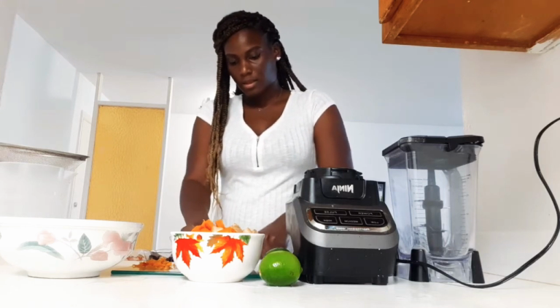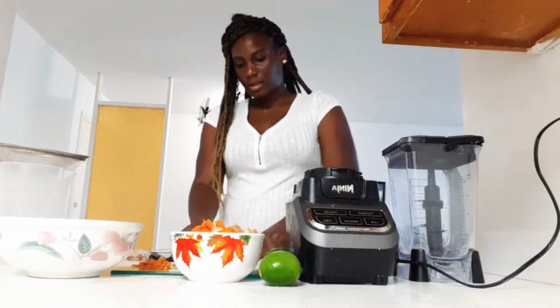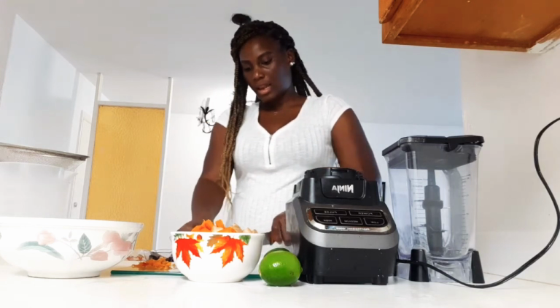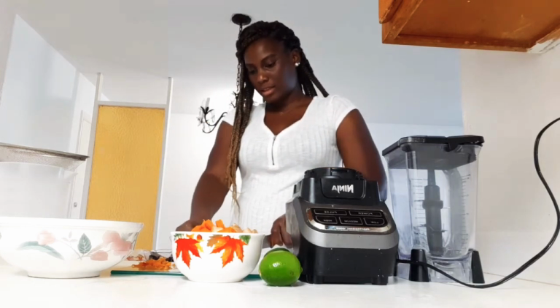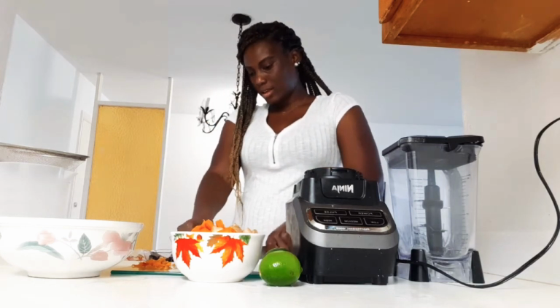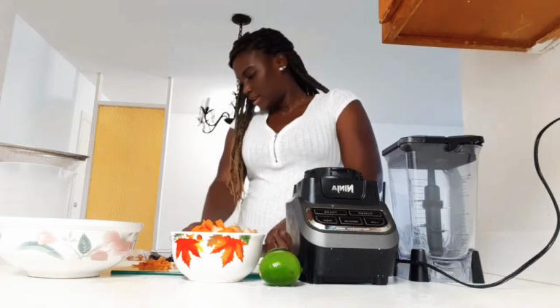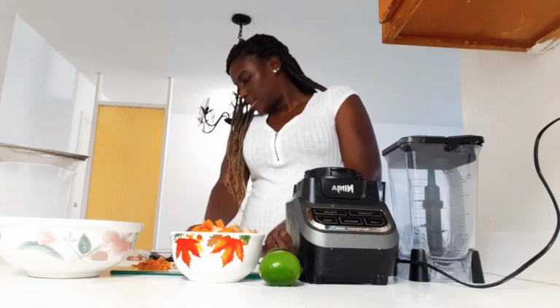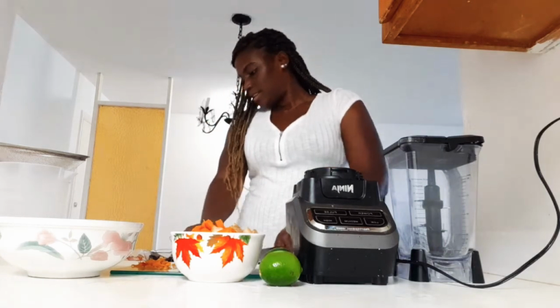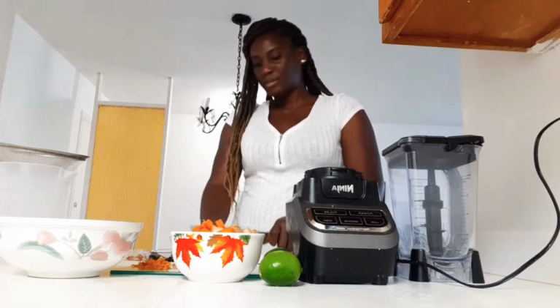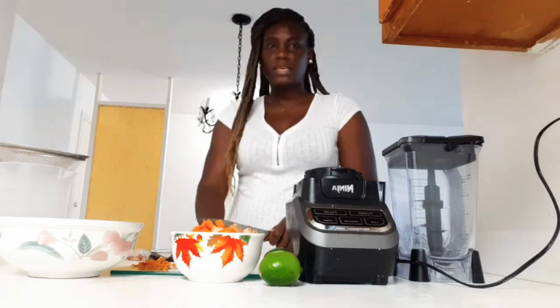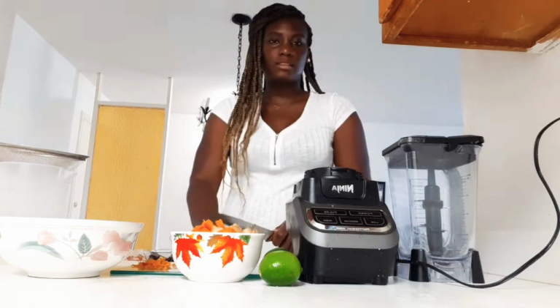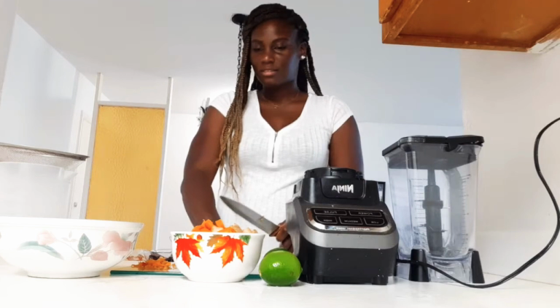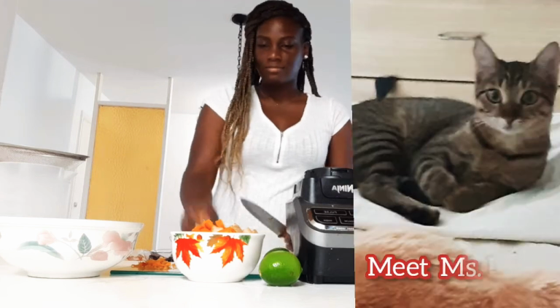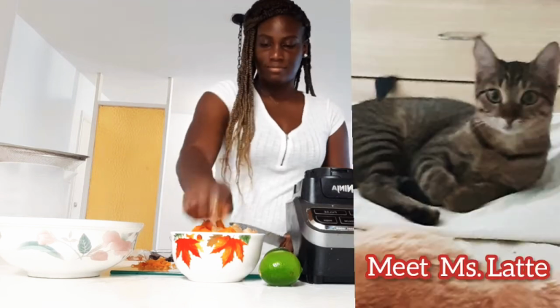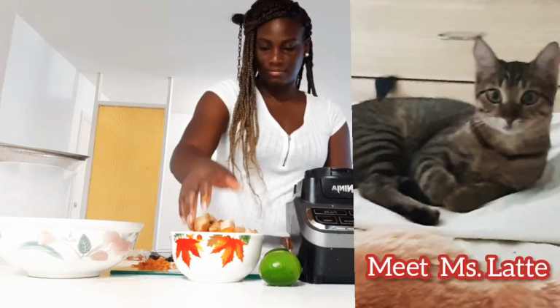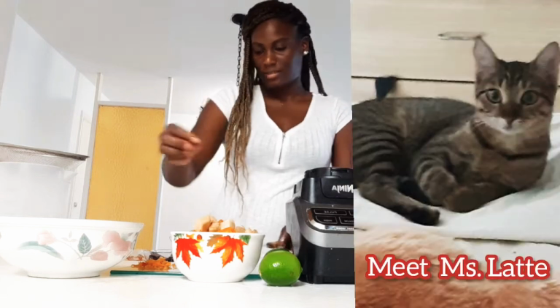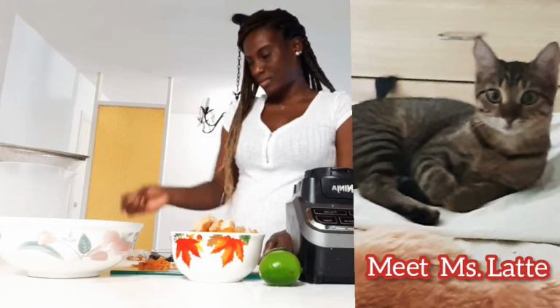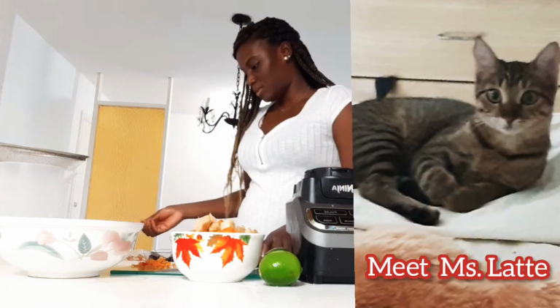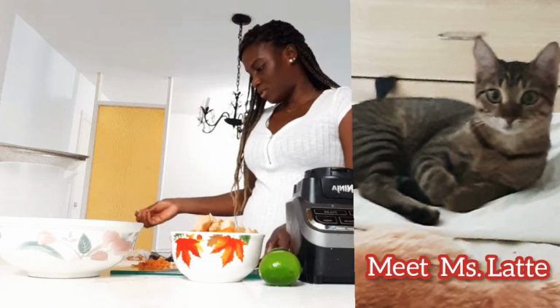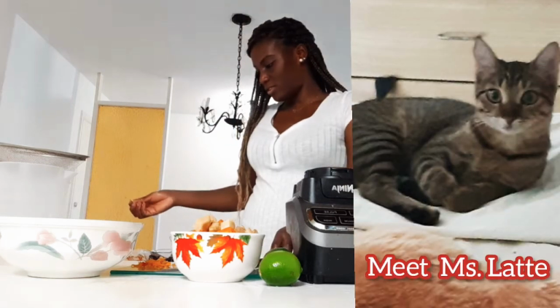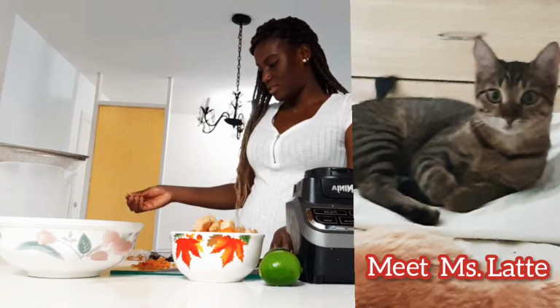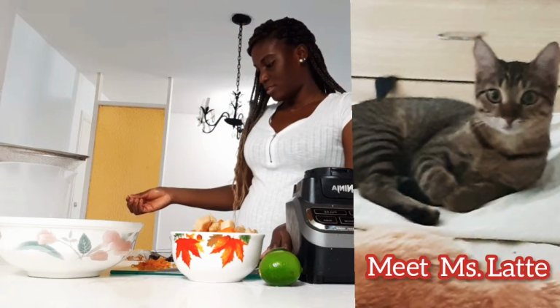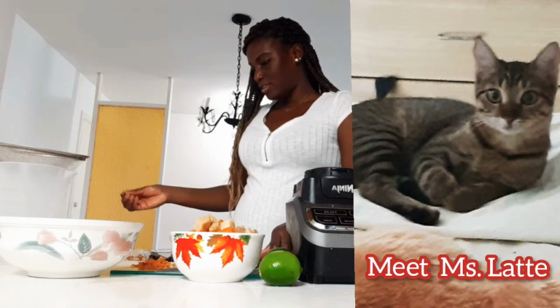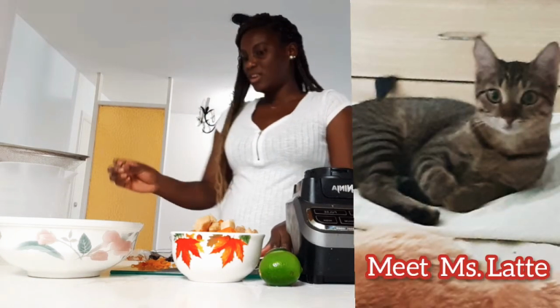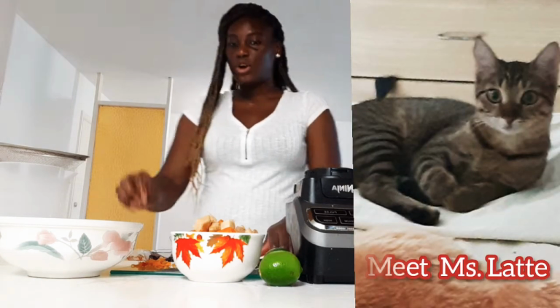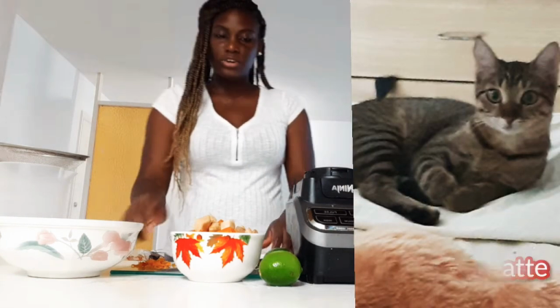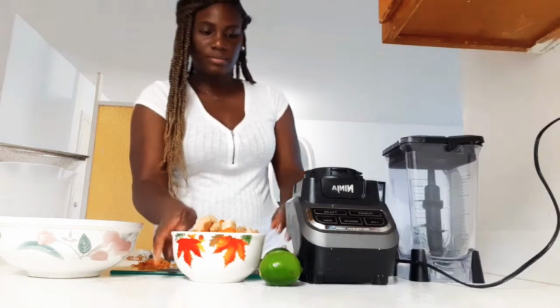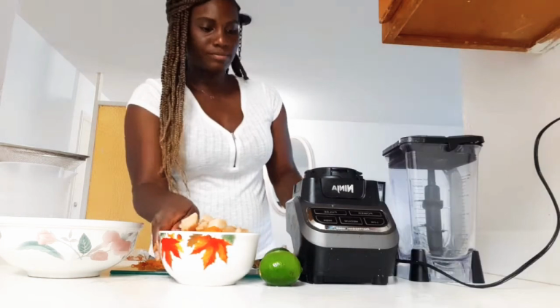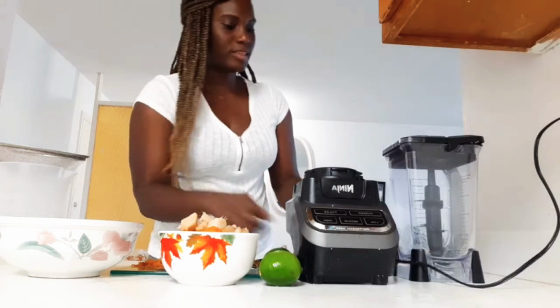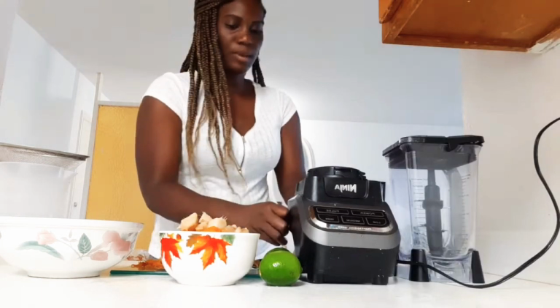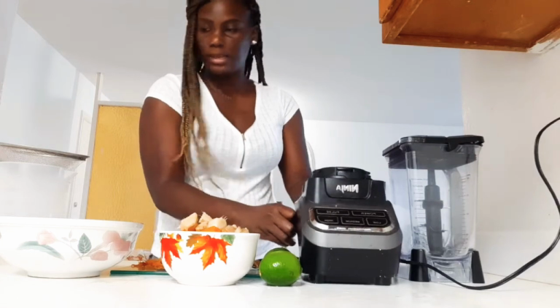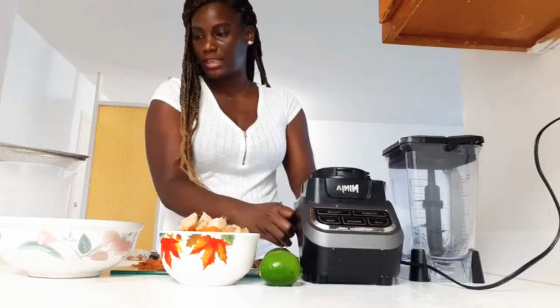Hi Latte, that's my cat. What's wrong, you hungry? Give me a minute, Latte.